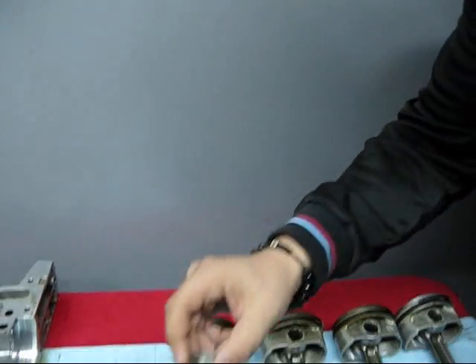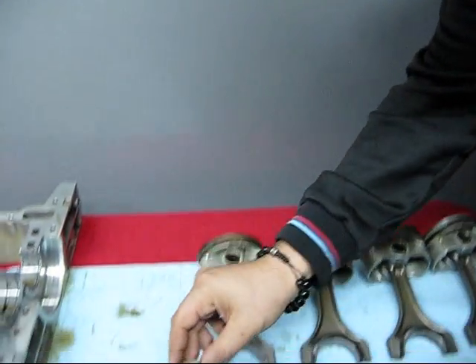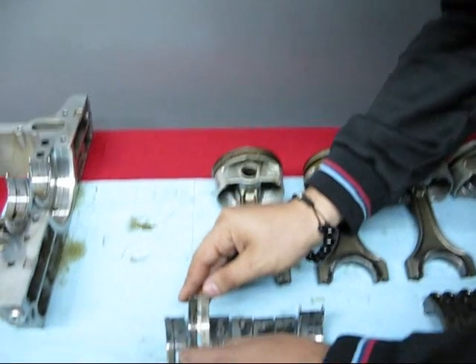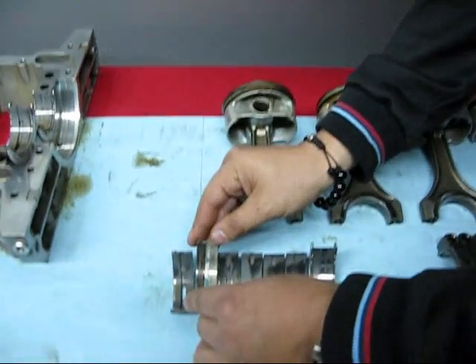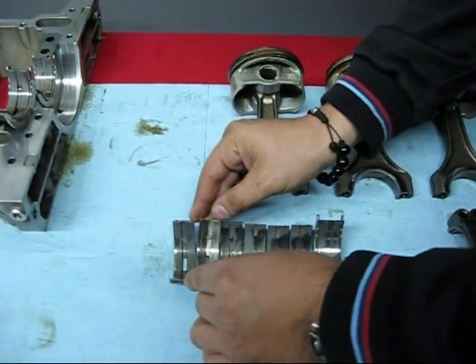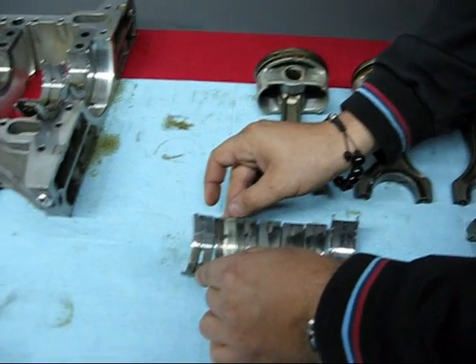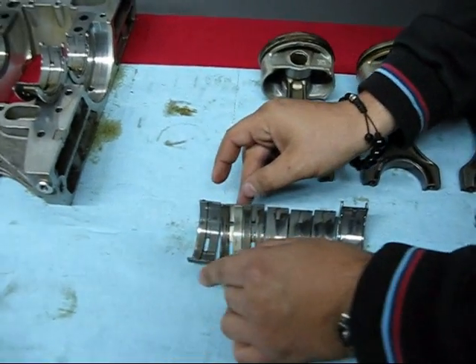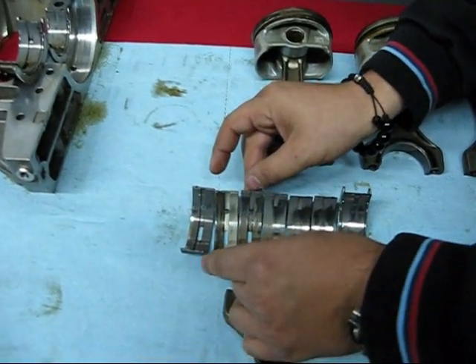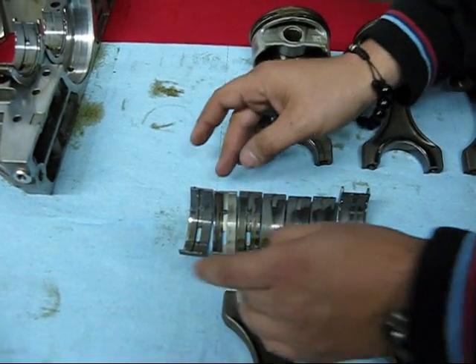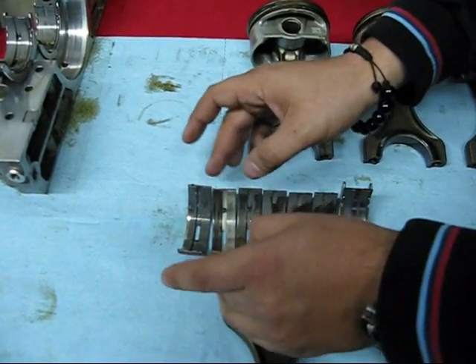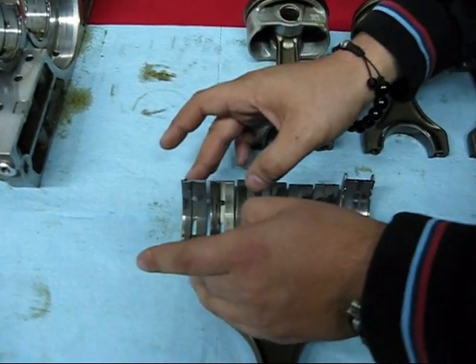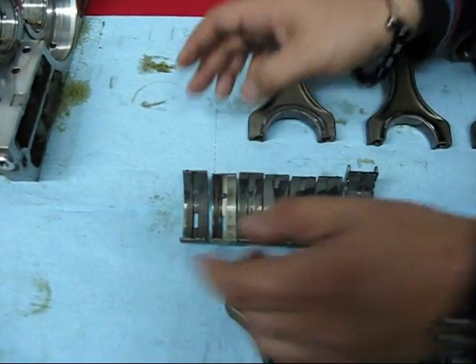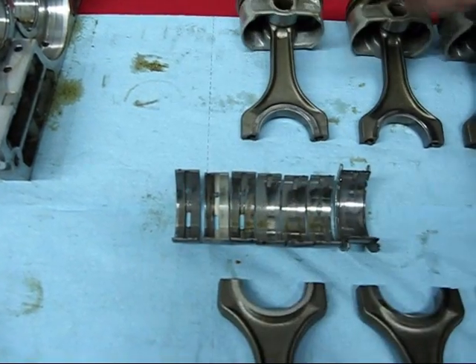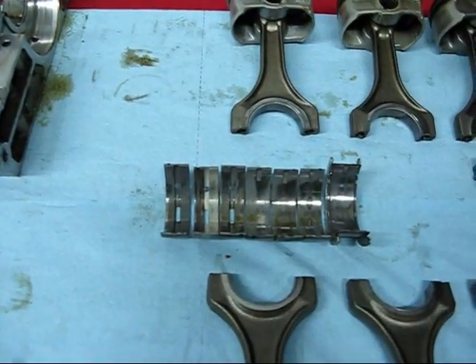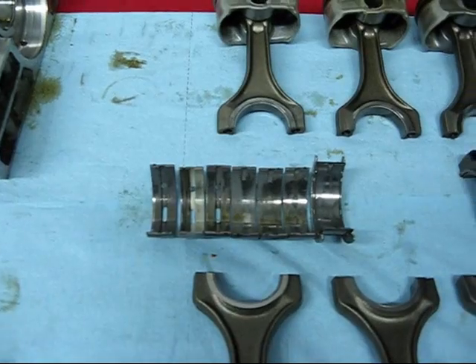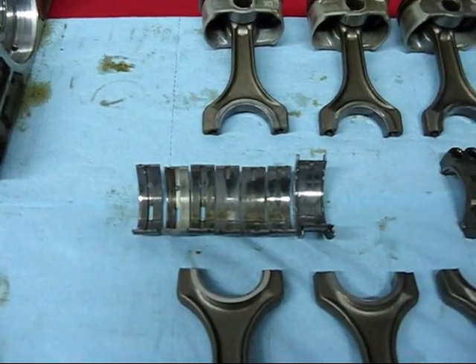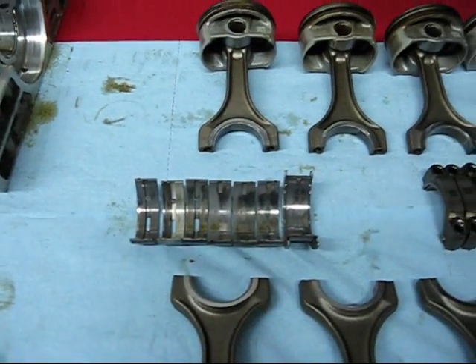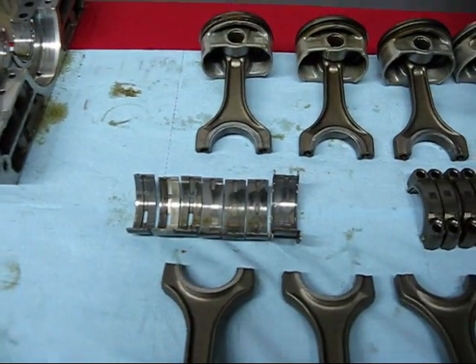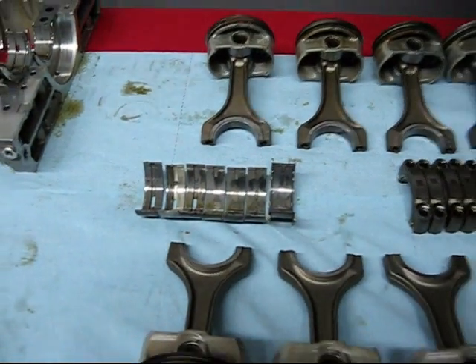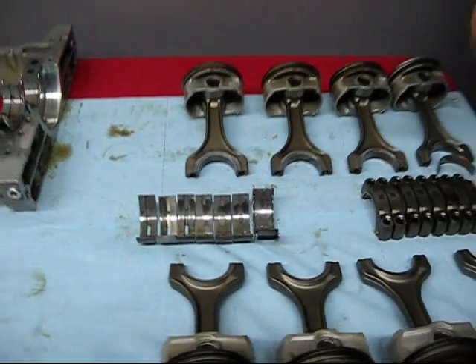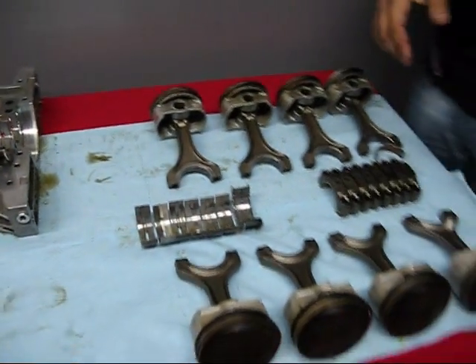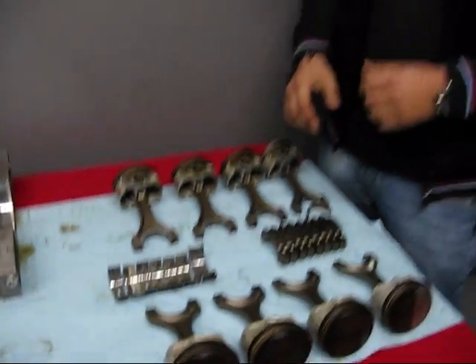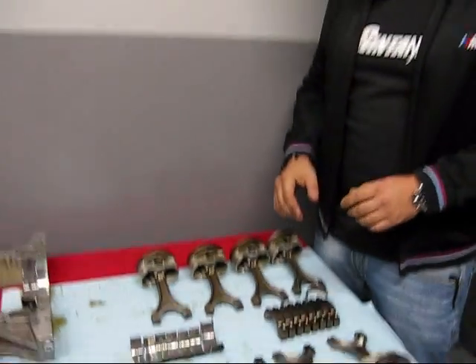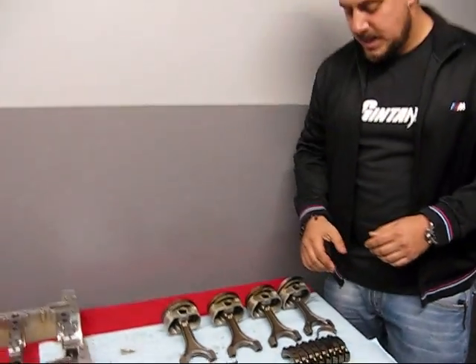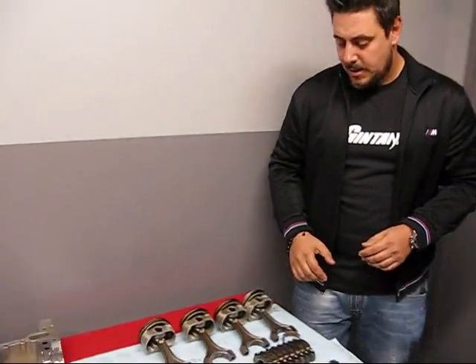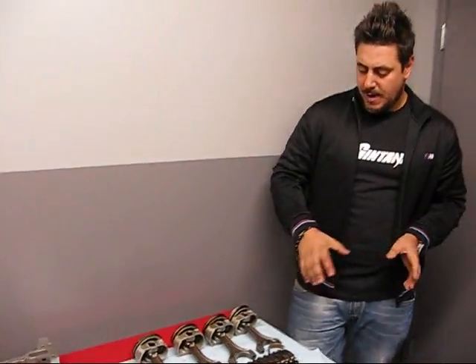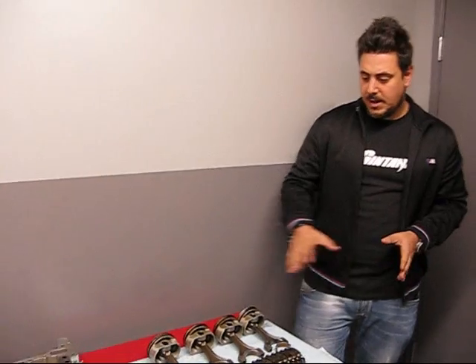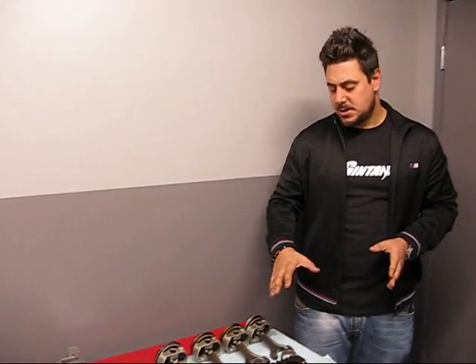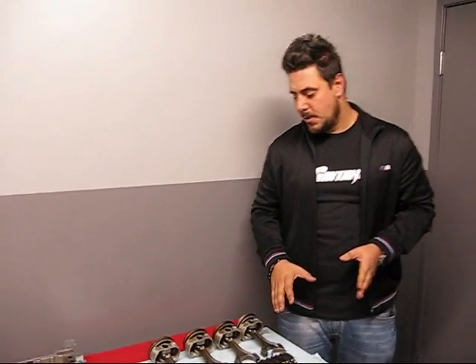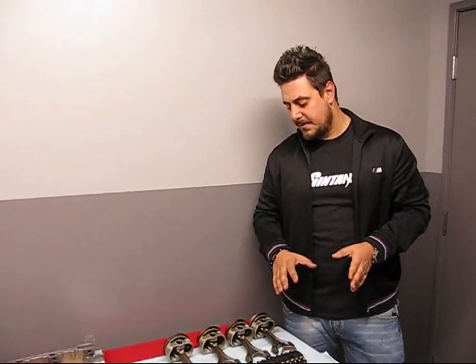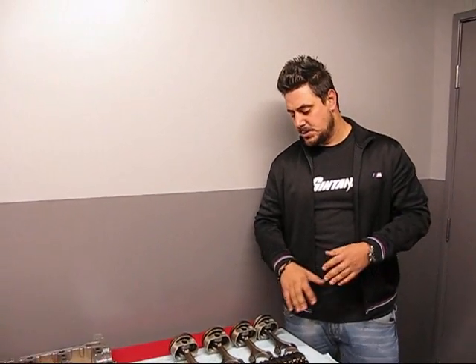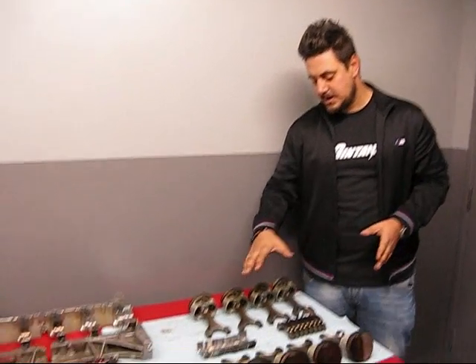So these are some of the problems with the S65 motor. We've tried to do everything possible to solve these problems in our Stage 3 projects and do everything we can so we won't have issues like this.